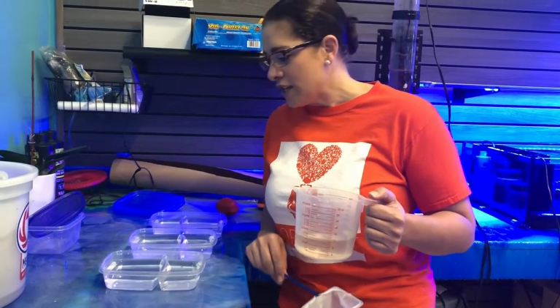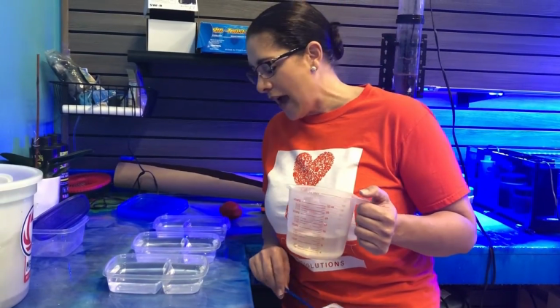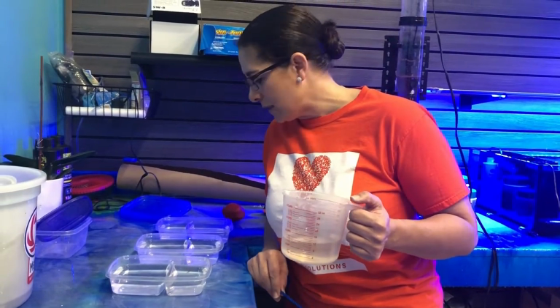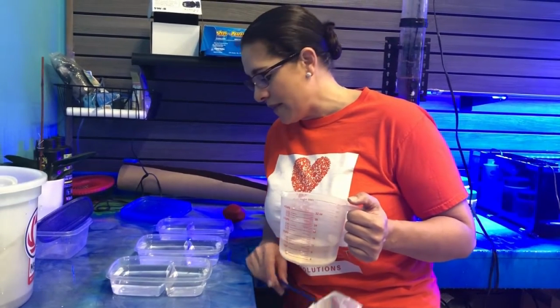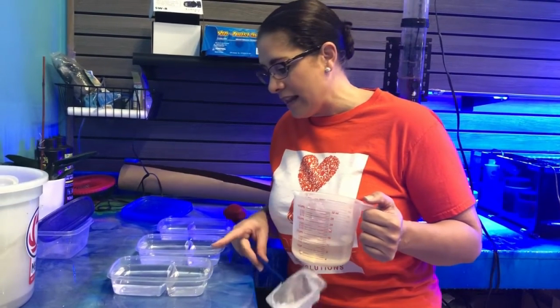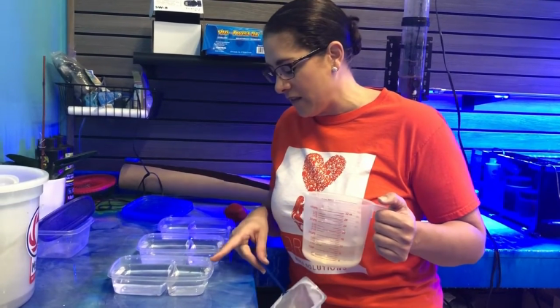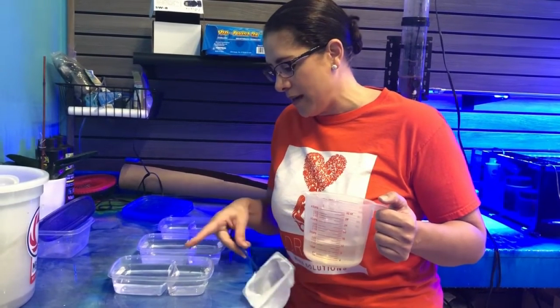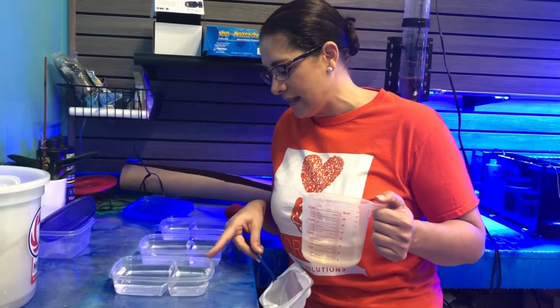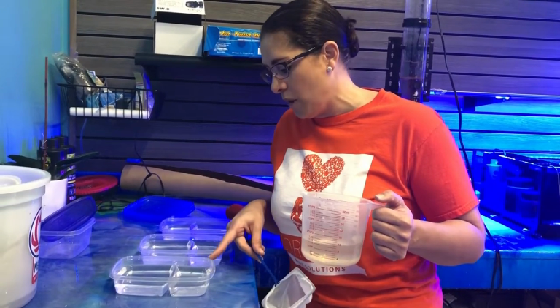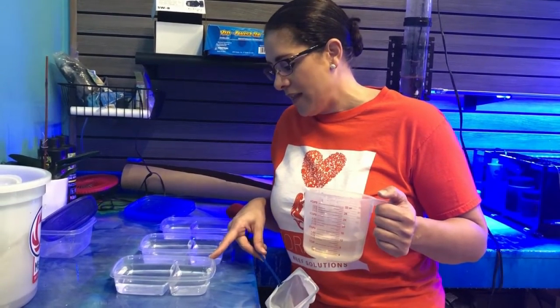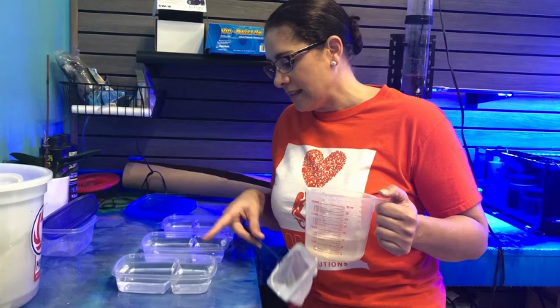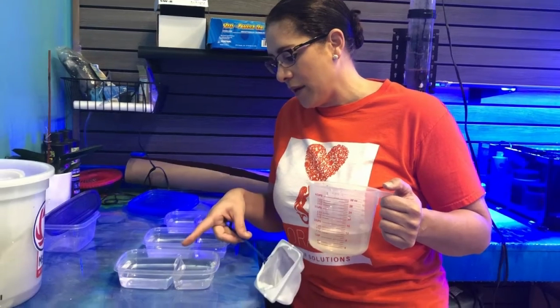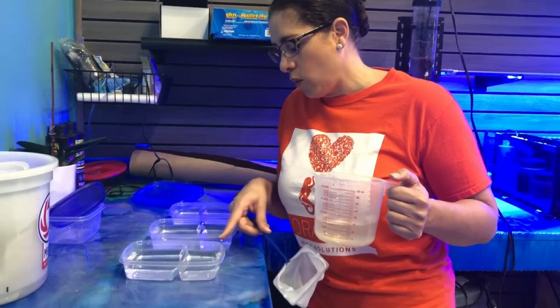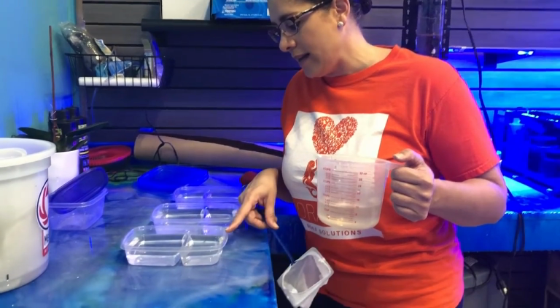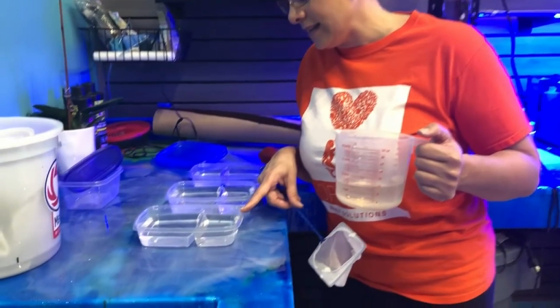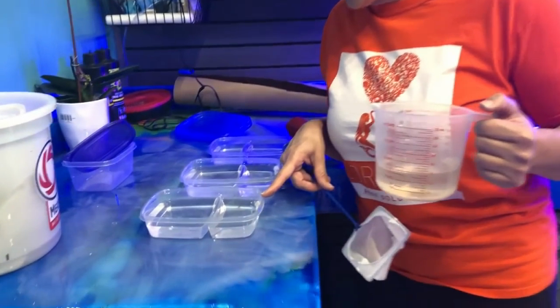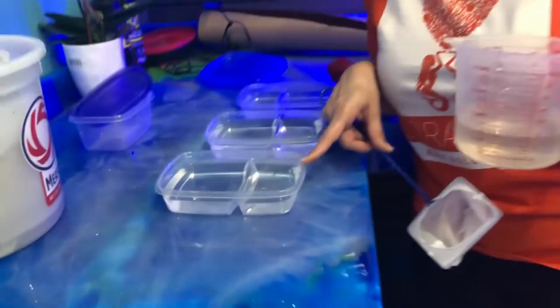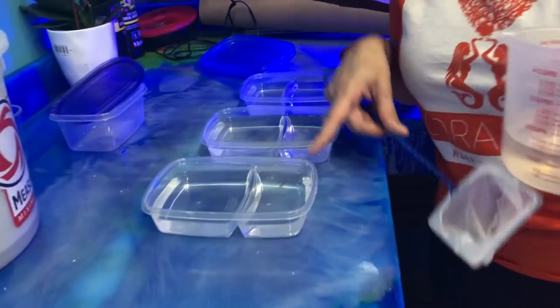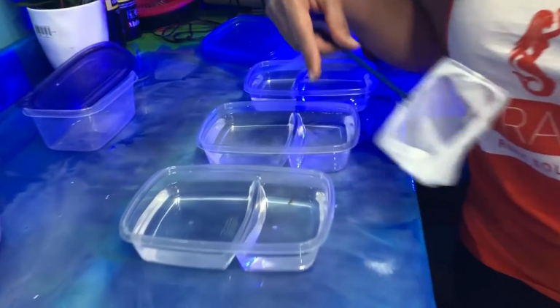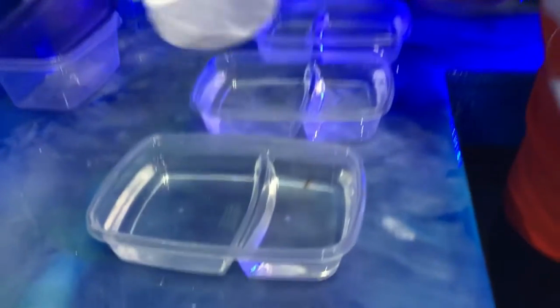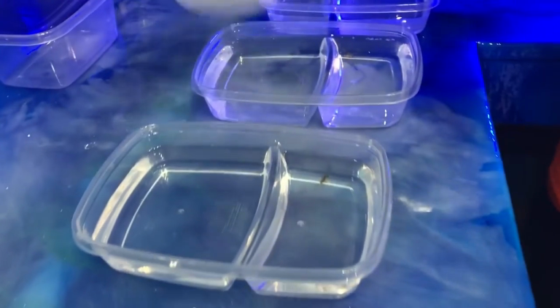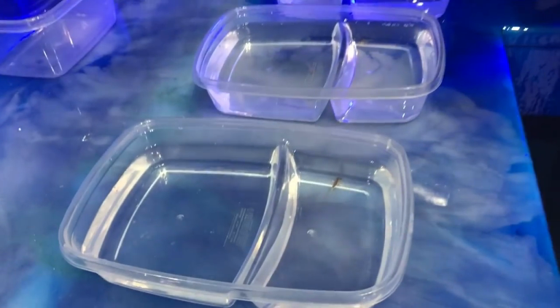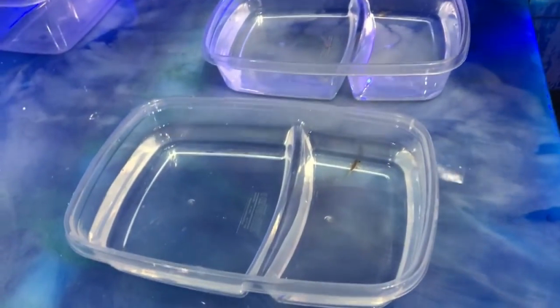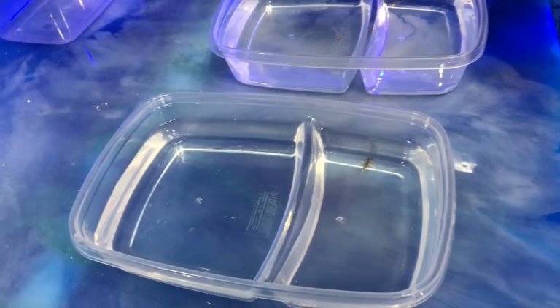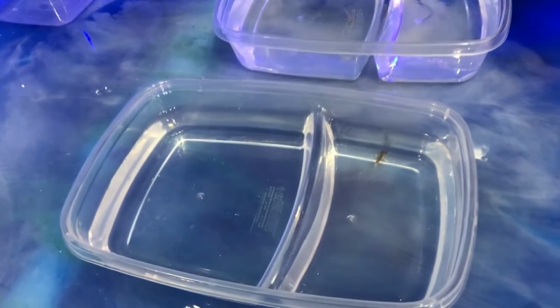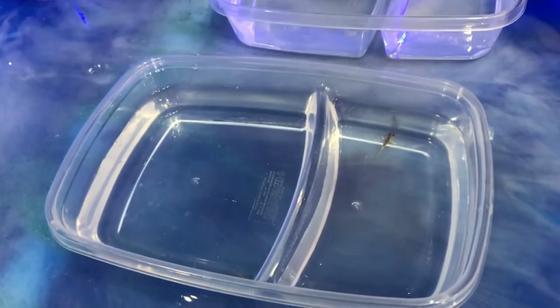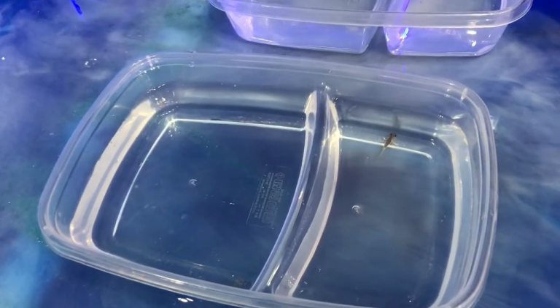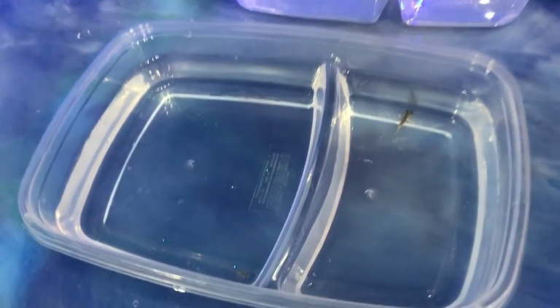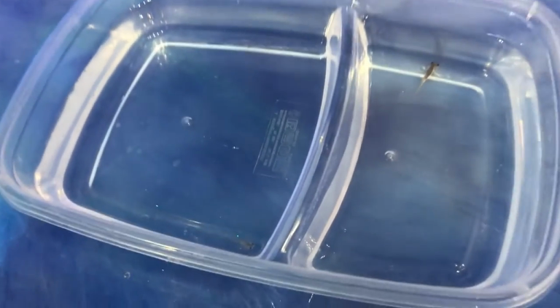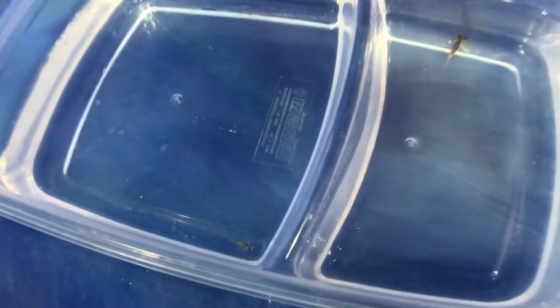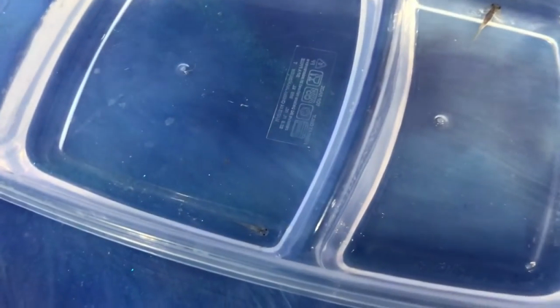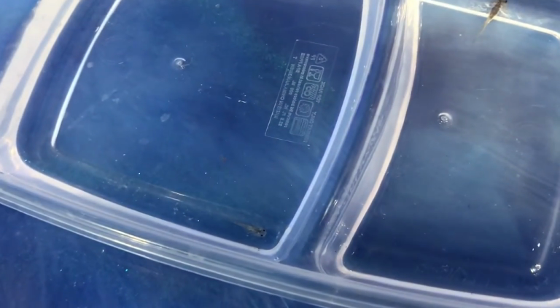So you have to separate them, and this would be a good example. This guy's a lot bigger than the one in his neighbor's compartment — there are two compartments in these Tupperware — and the big one would have eaten the little one, definitely.